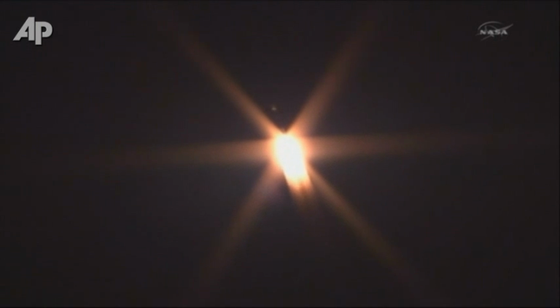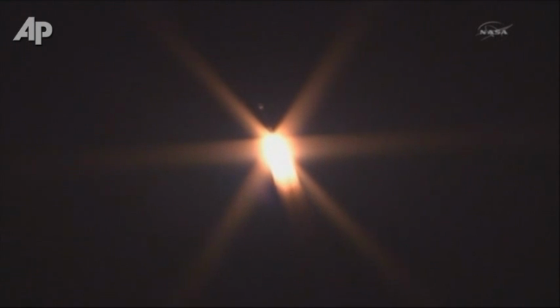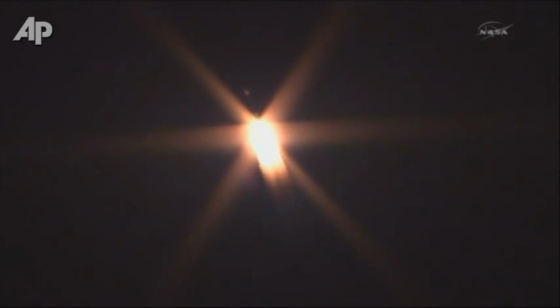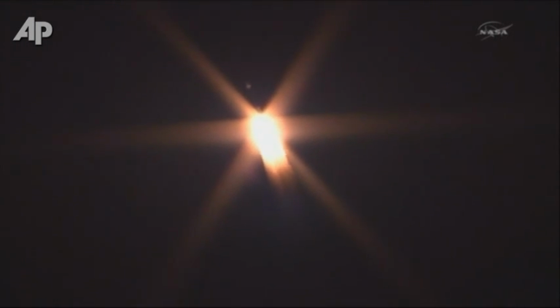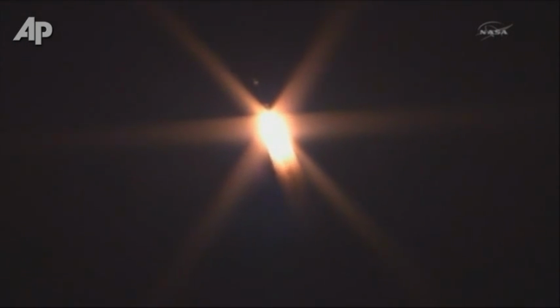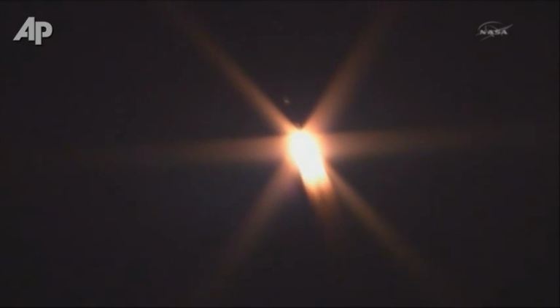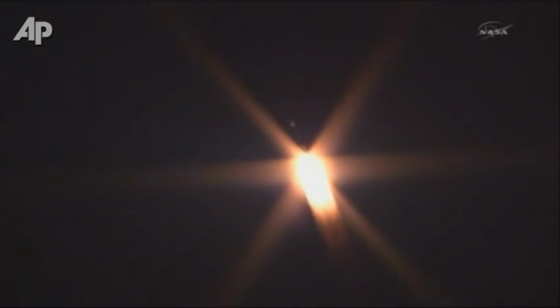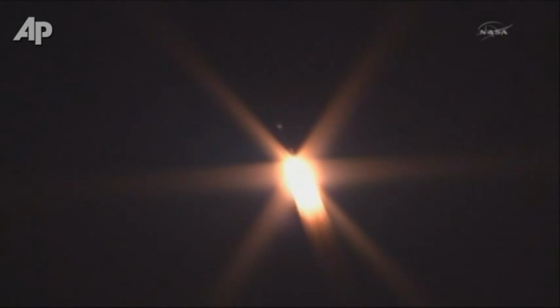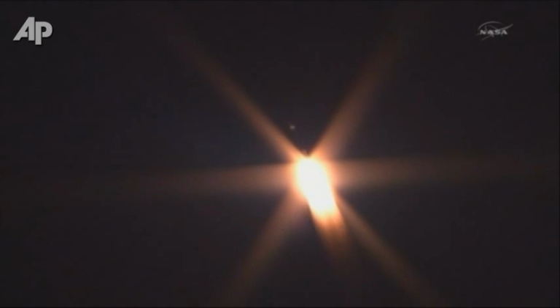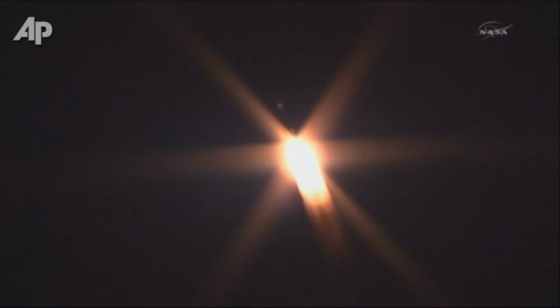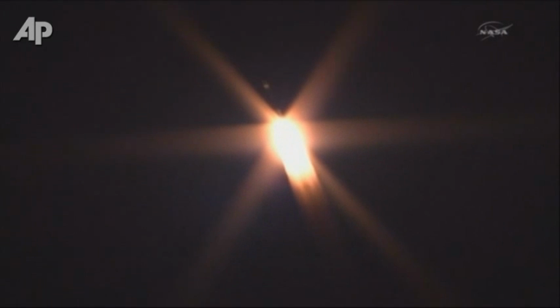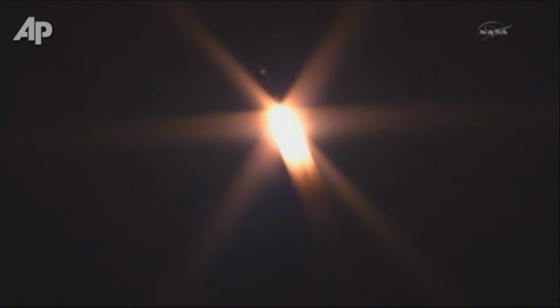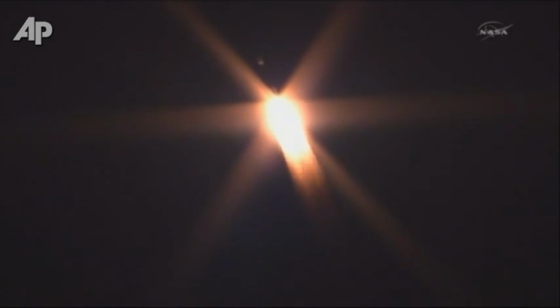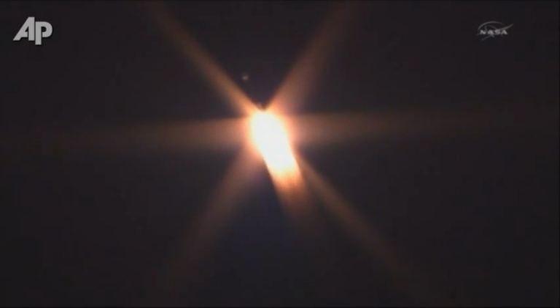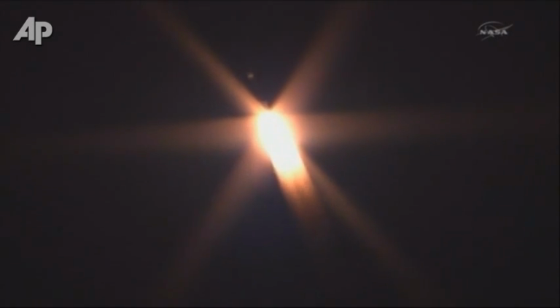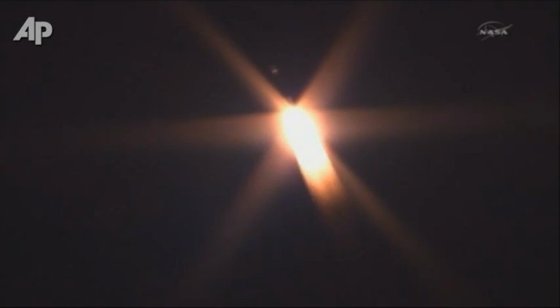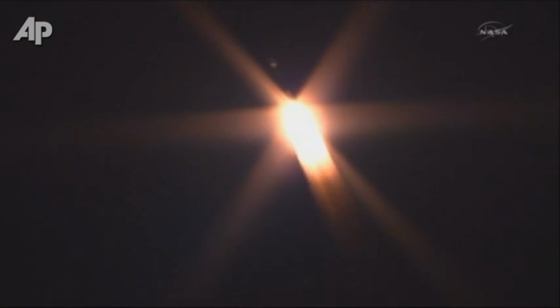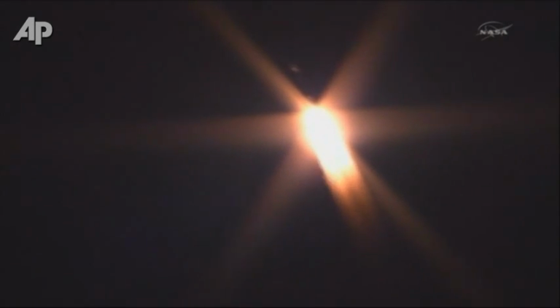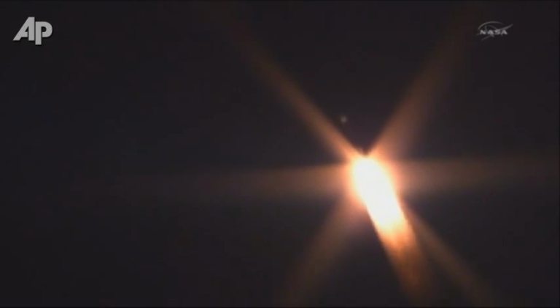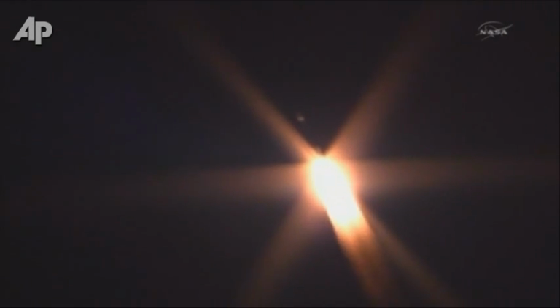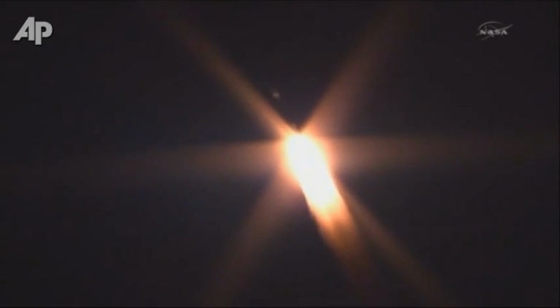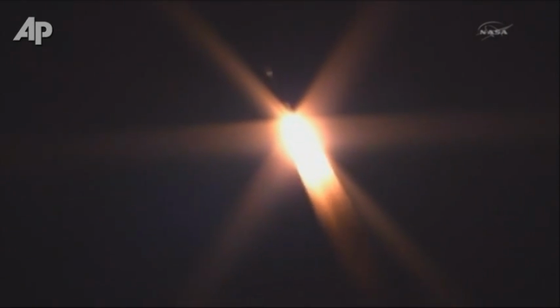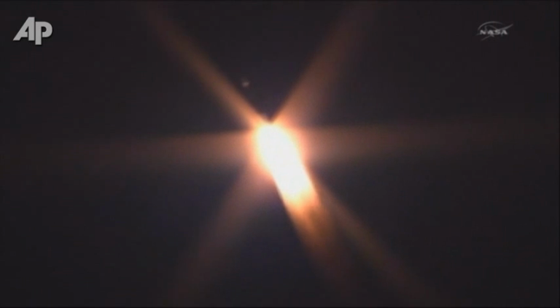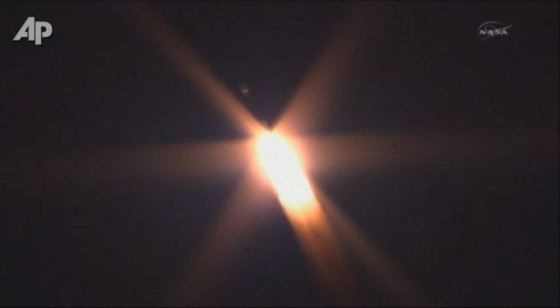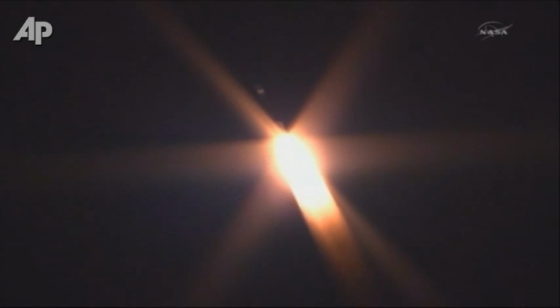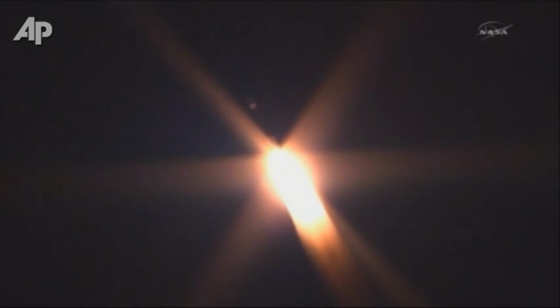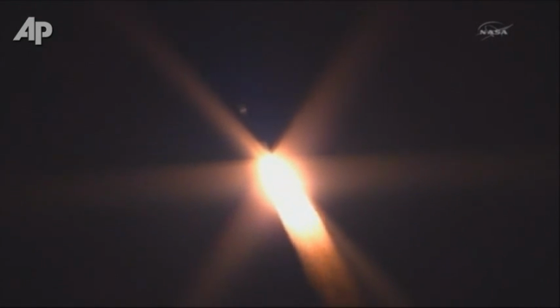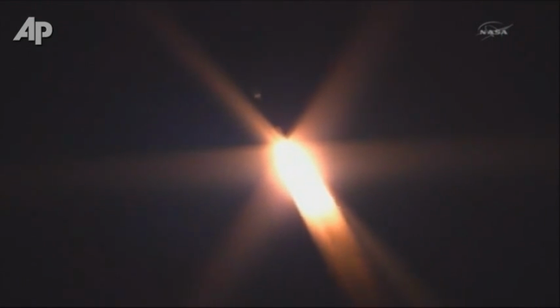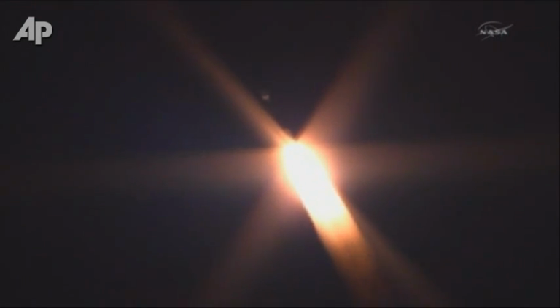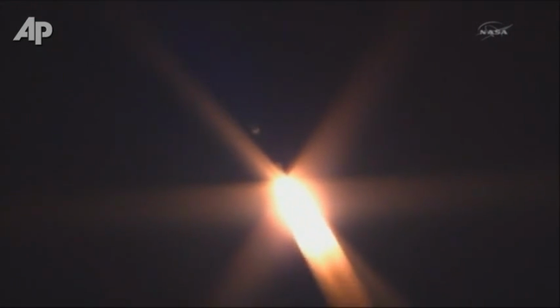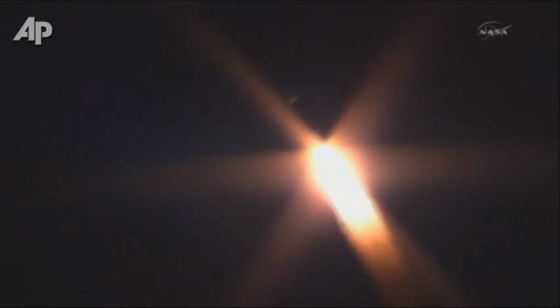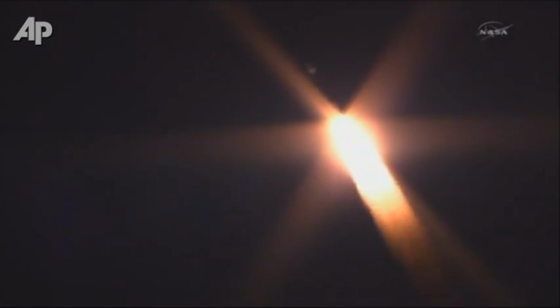Pressure beginning to trail off a little on the ground-lit solids as expected. Coming up on the 33-second mark — 33 seconds, Mach 1 — vehicle now going transonic.